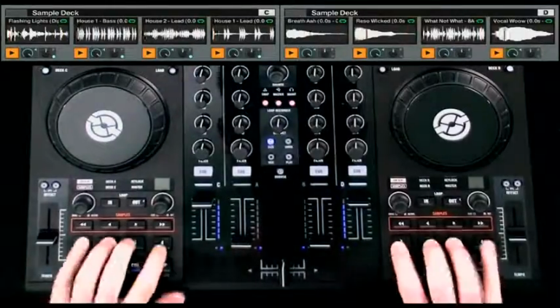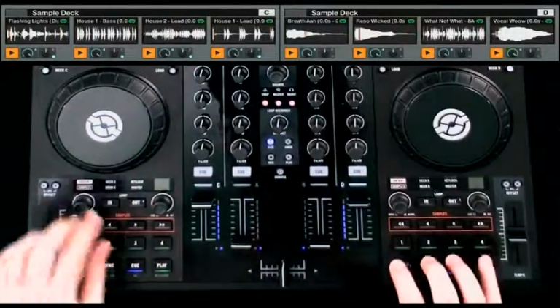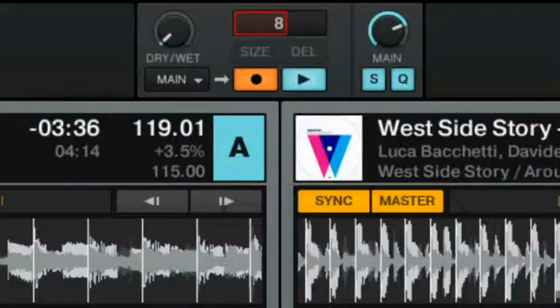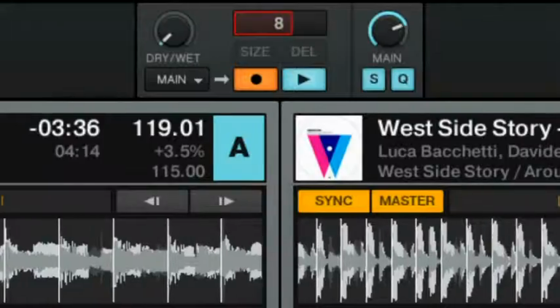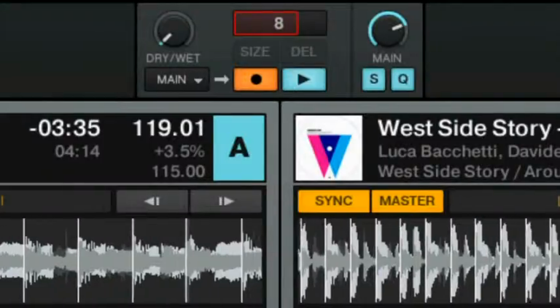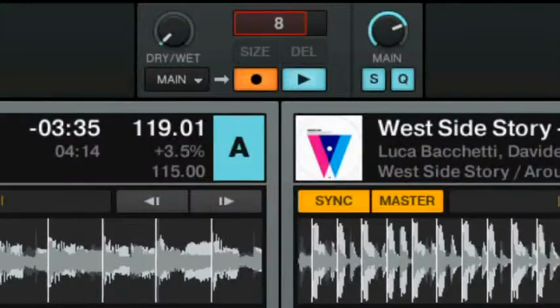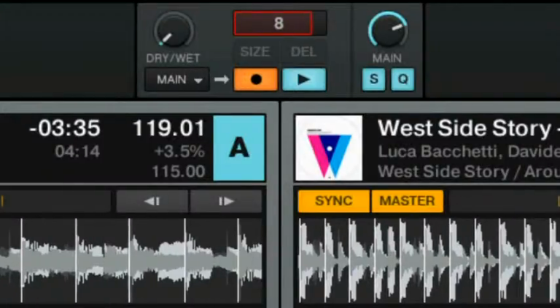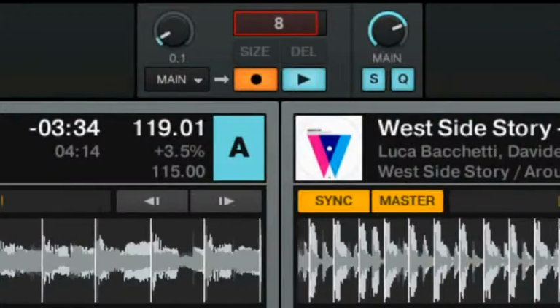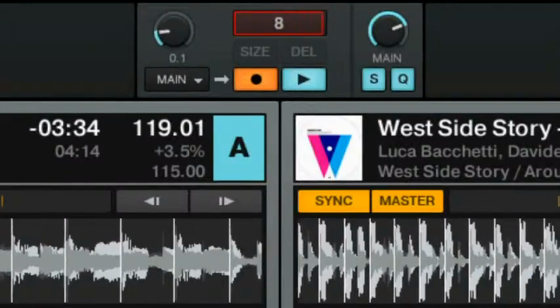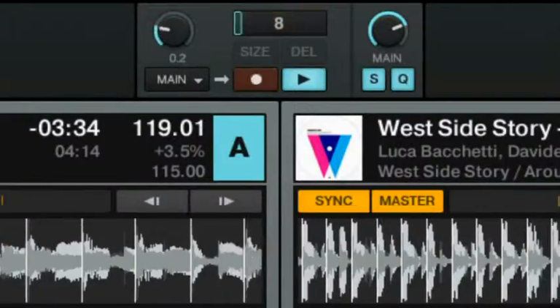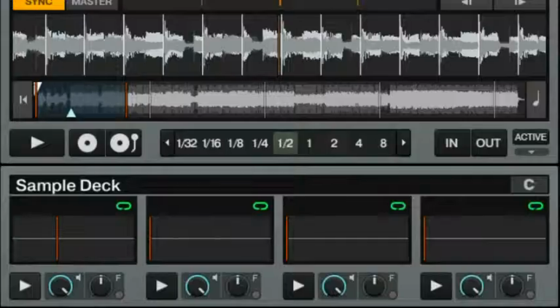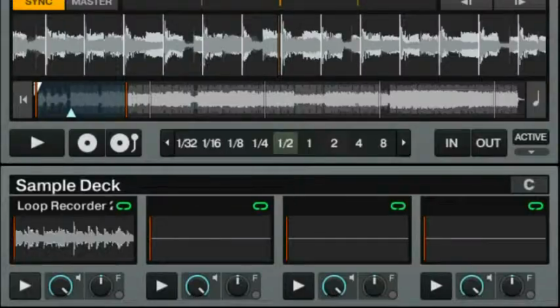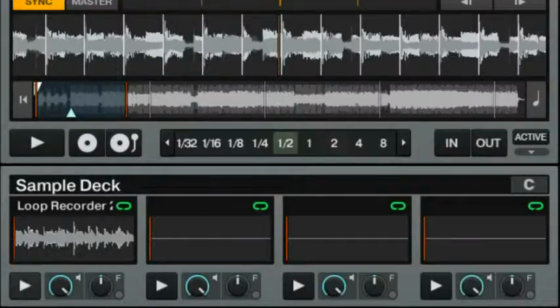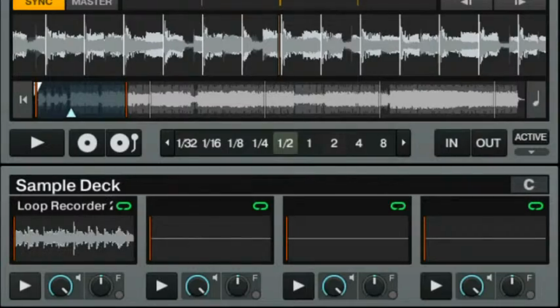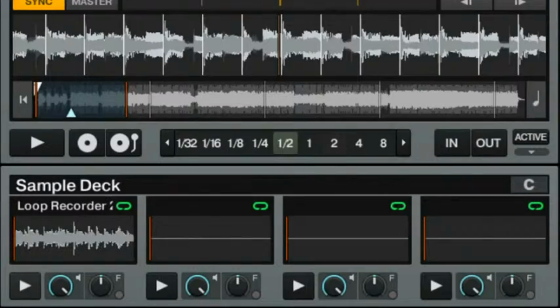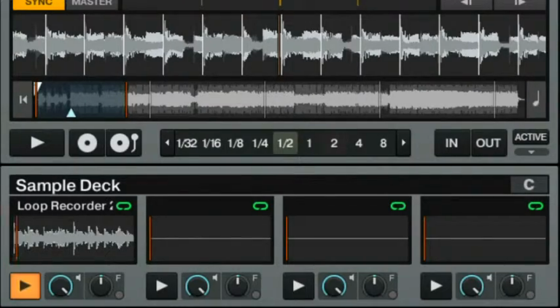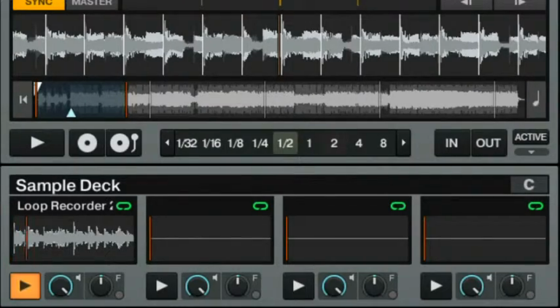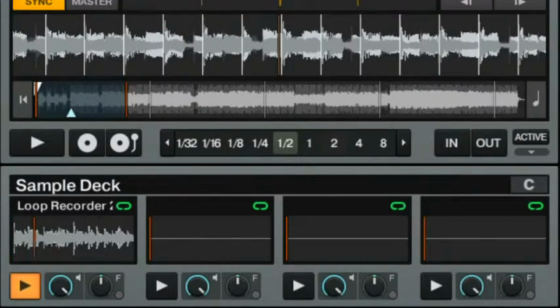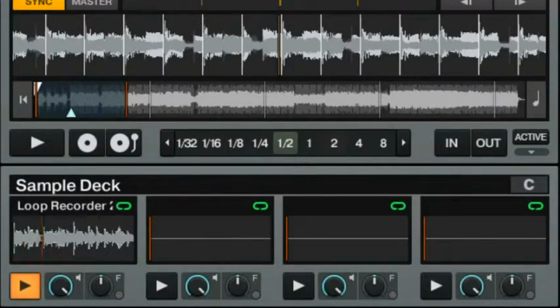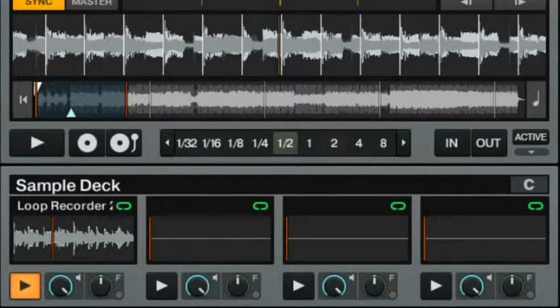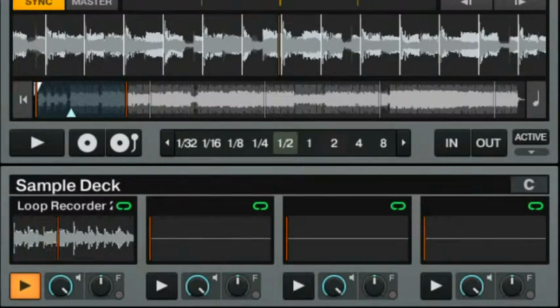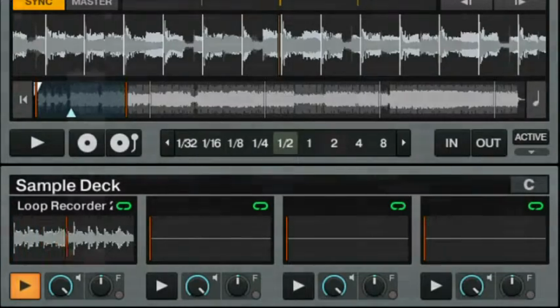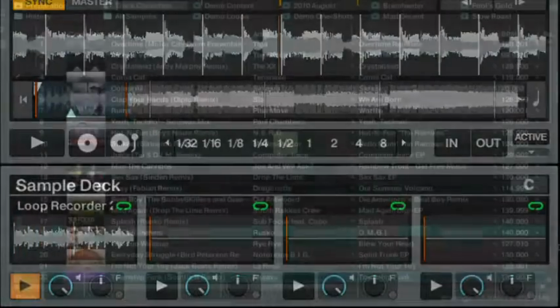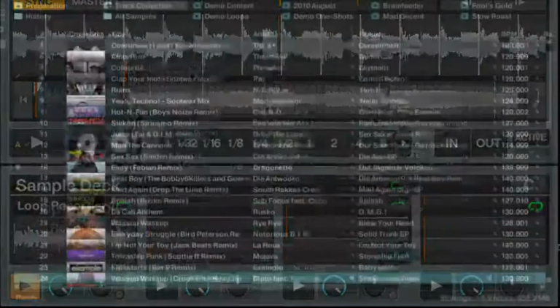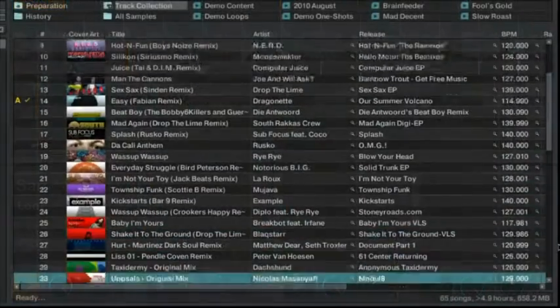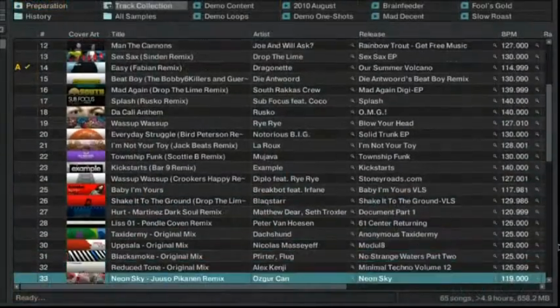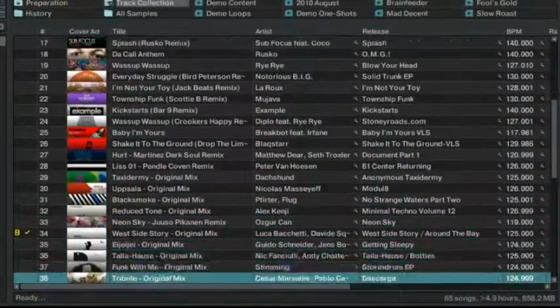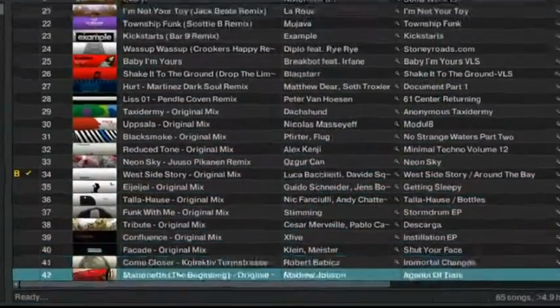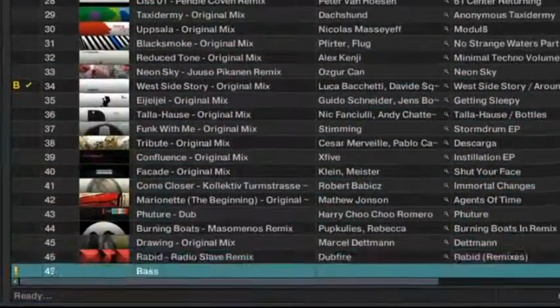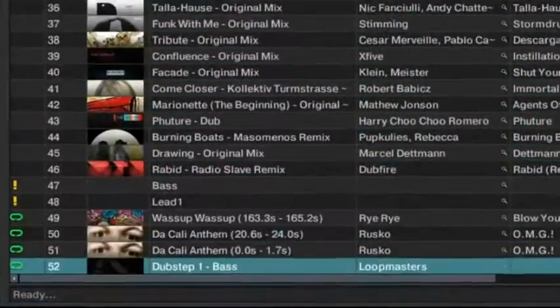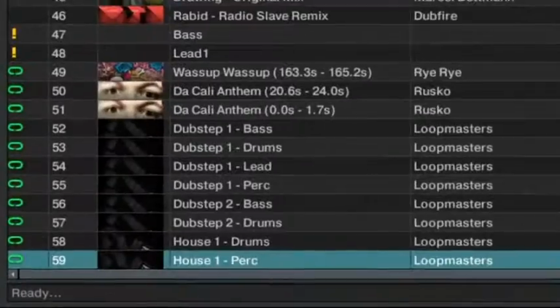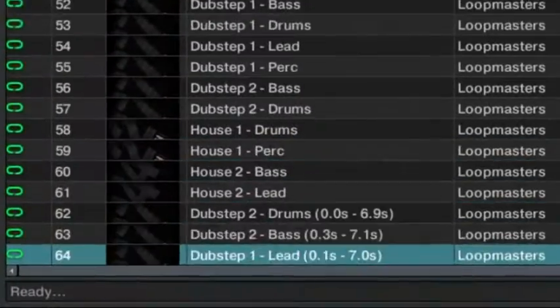The loop that was grabbed from the running track can be stored in the new Loop Library playlist, allowing you to build up your own custom loop library from your best loops to further shape your own sound.